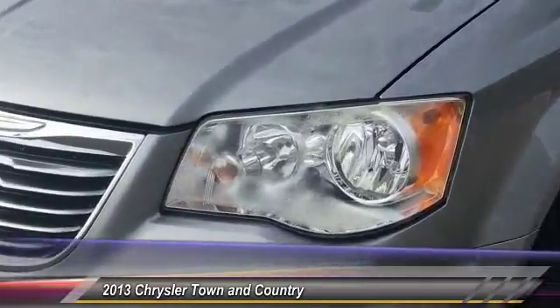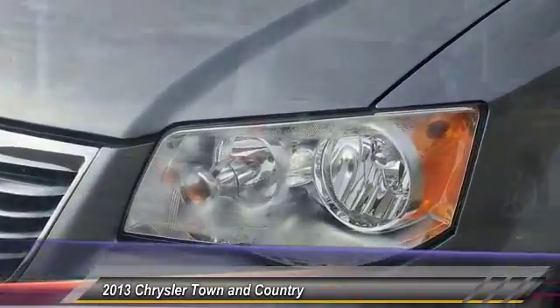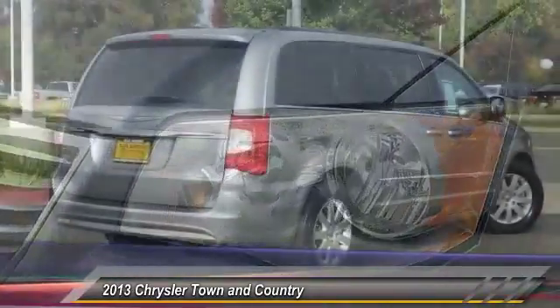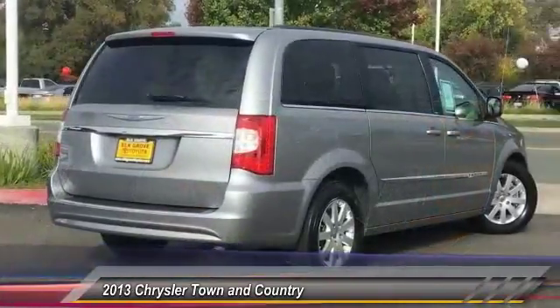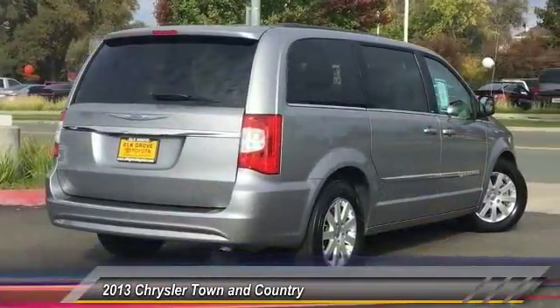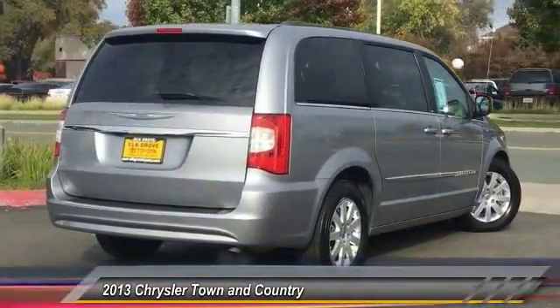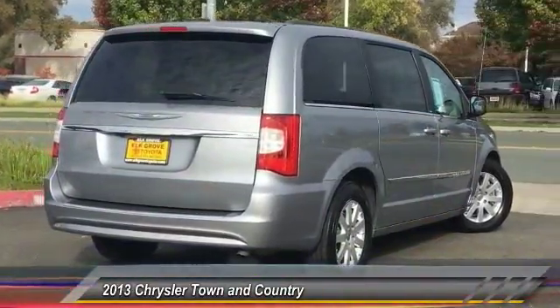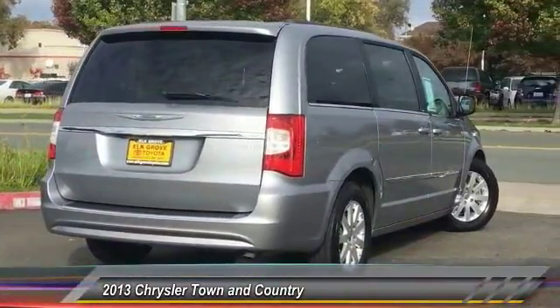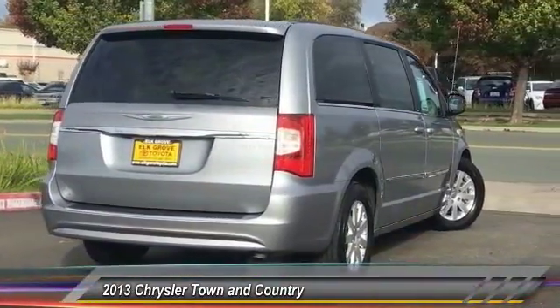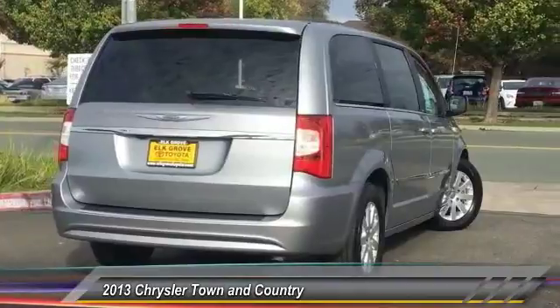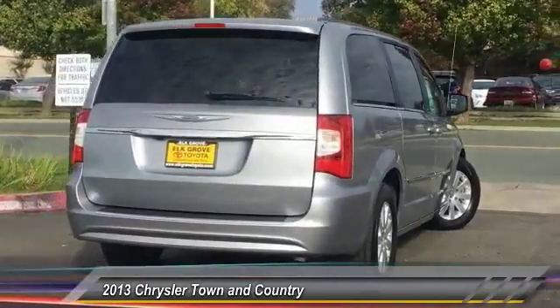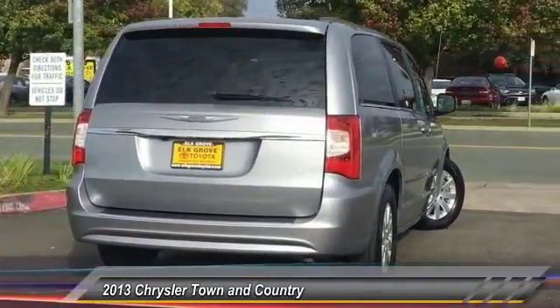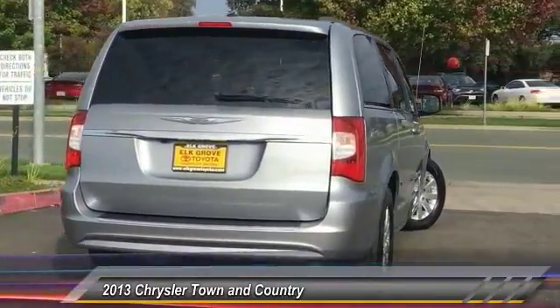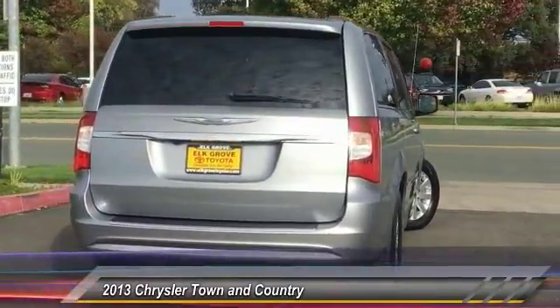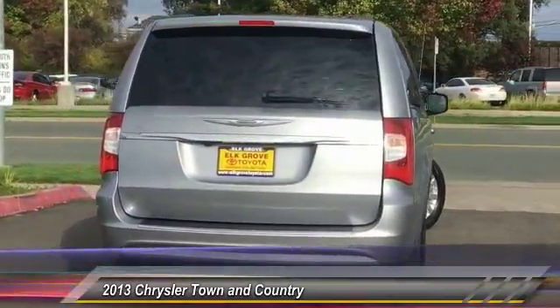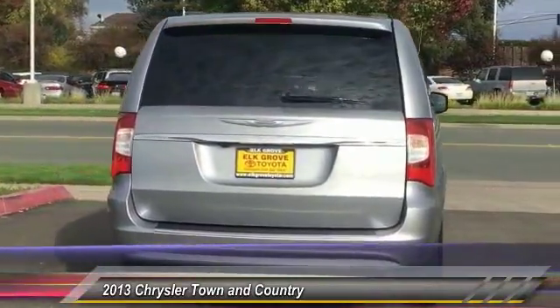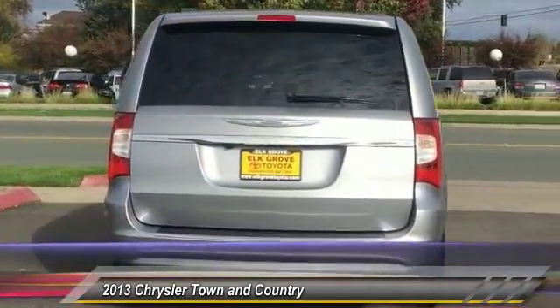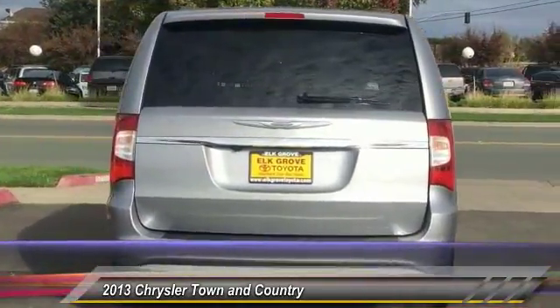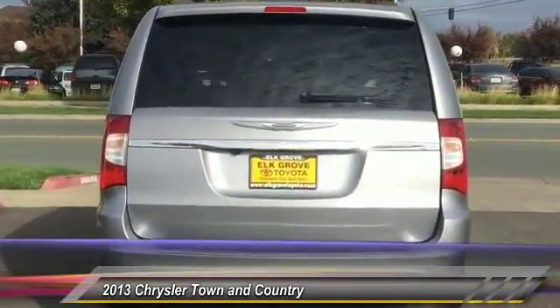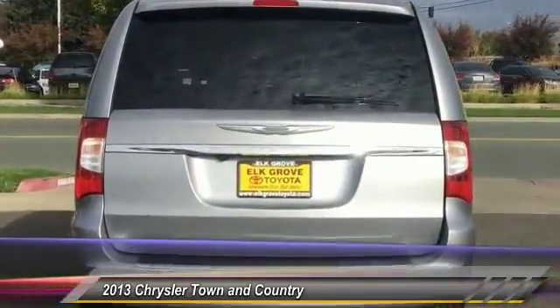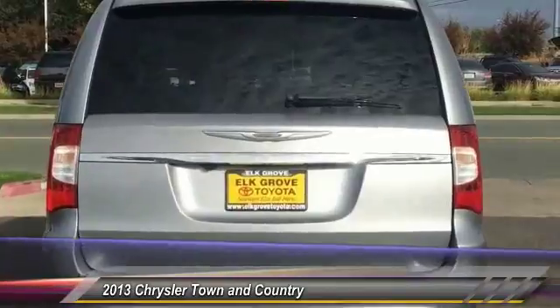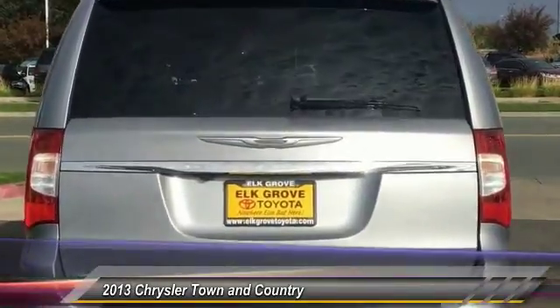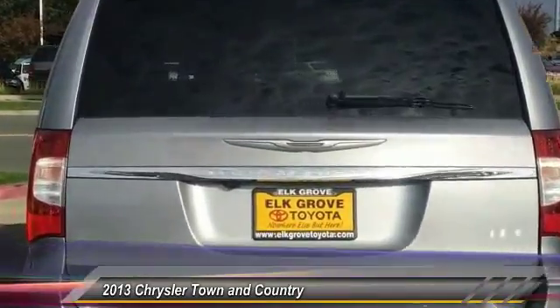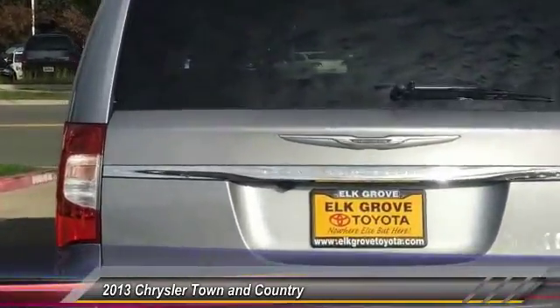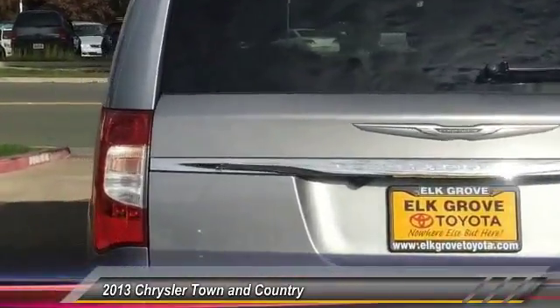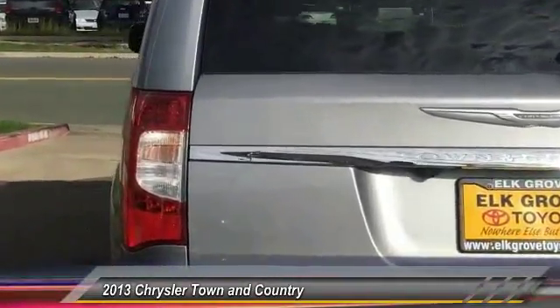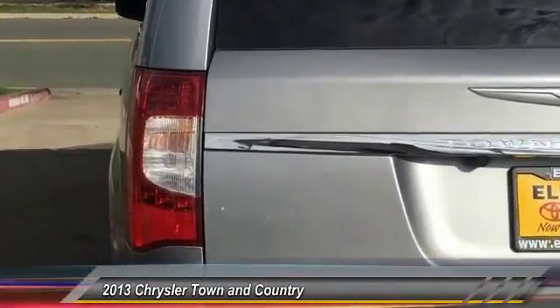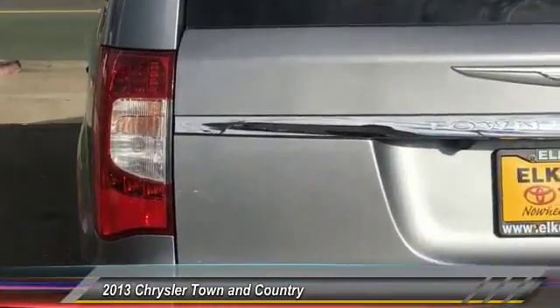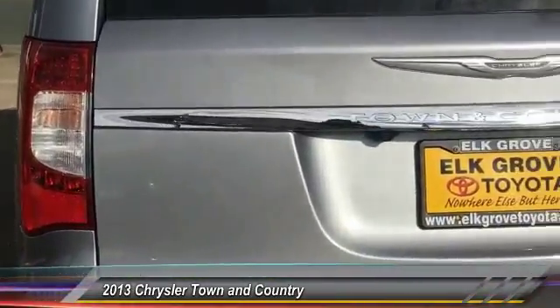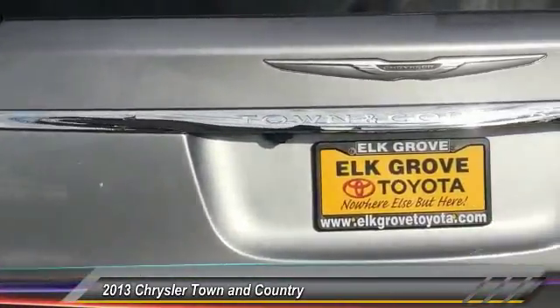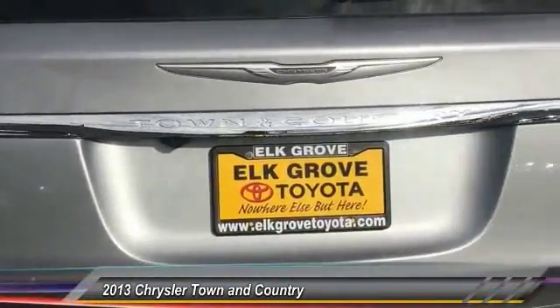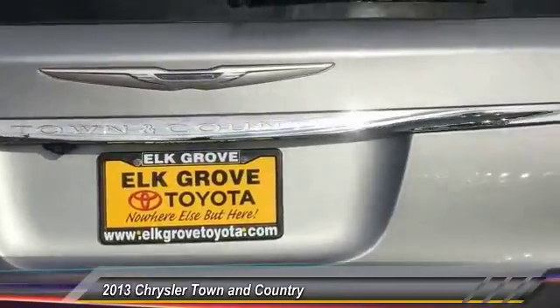Here are some of this vehicle's great options: traction control, dual airbags, air conditioning, alloy wheels, power steering, four-wheel disc brakes, hard disc drive media storage, universal garage door opener, fog lights, and power windows.